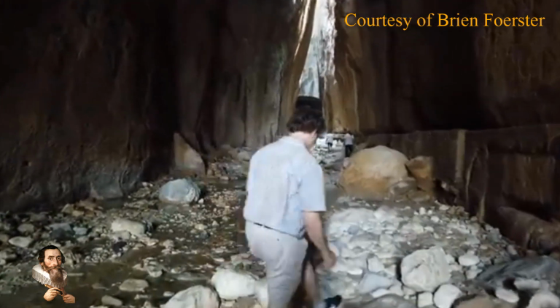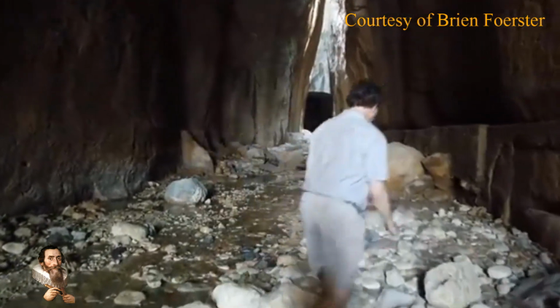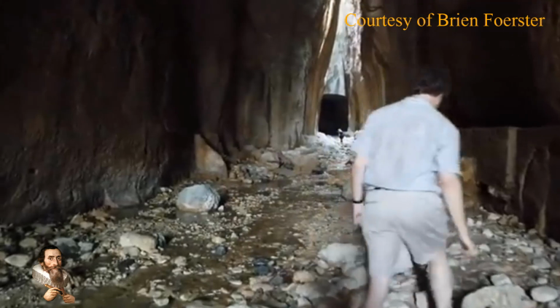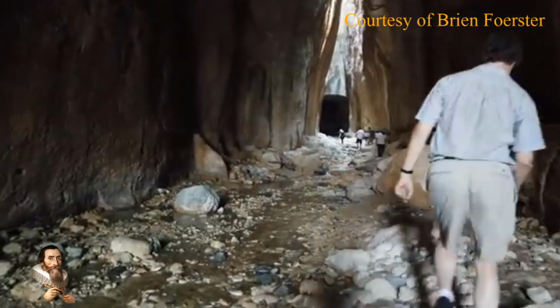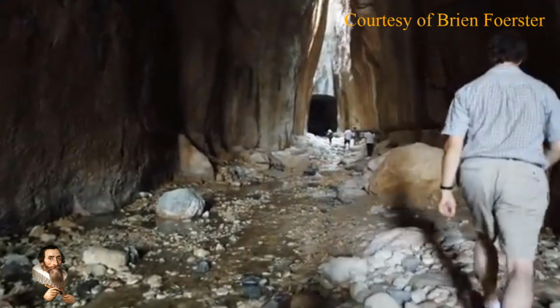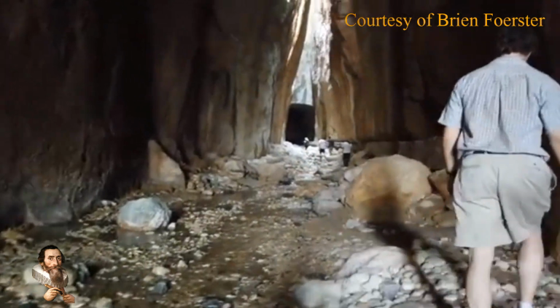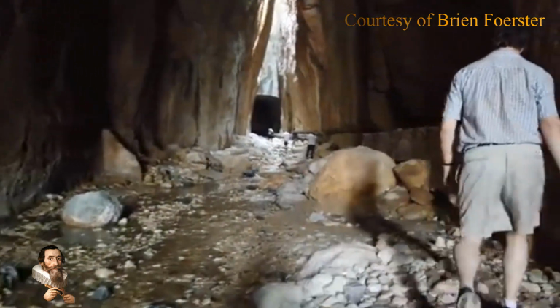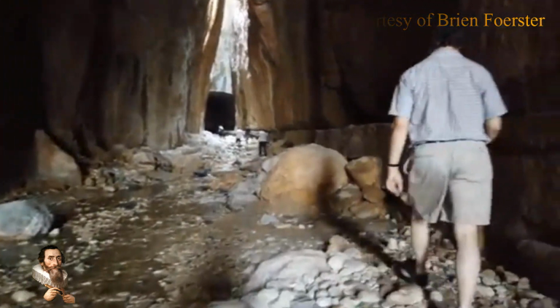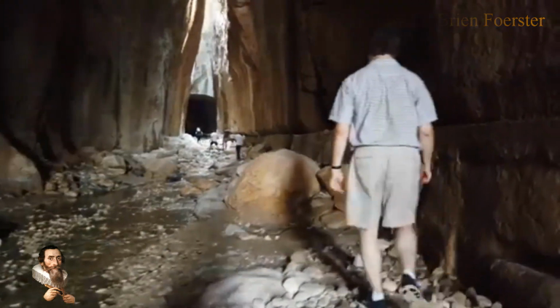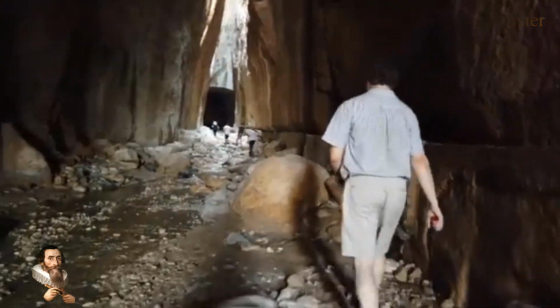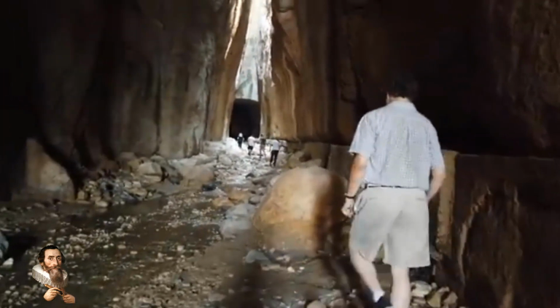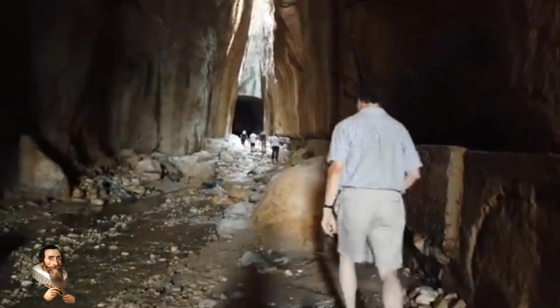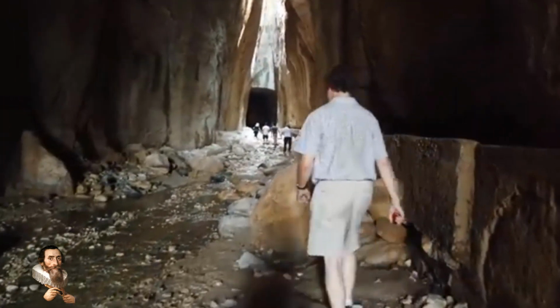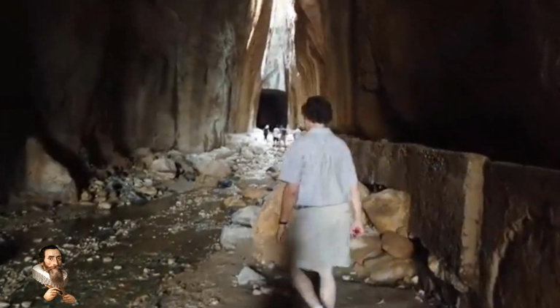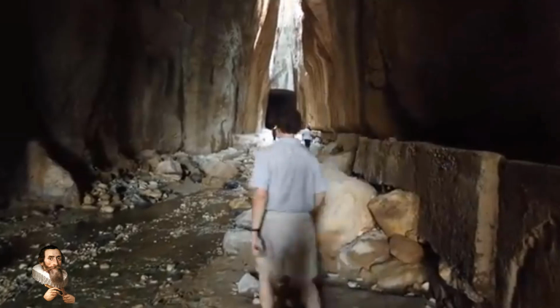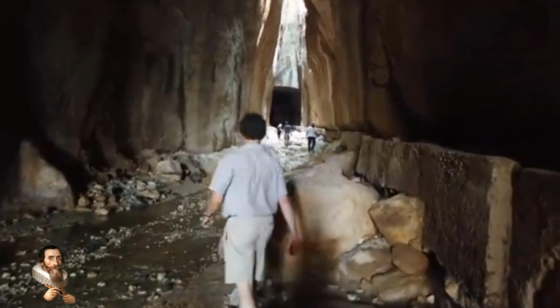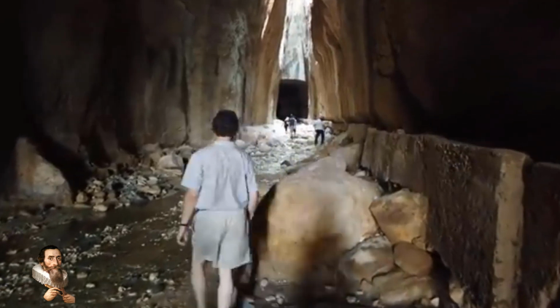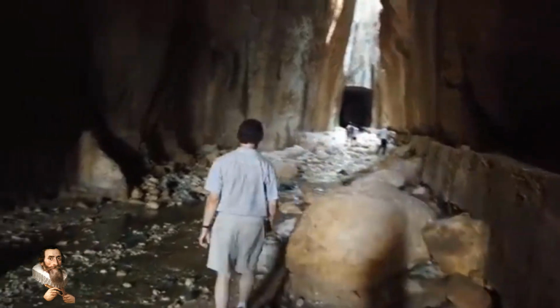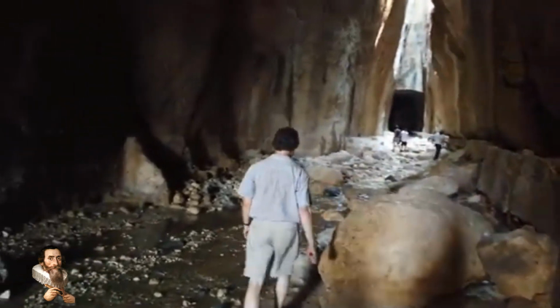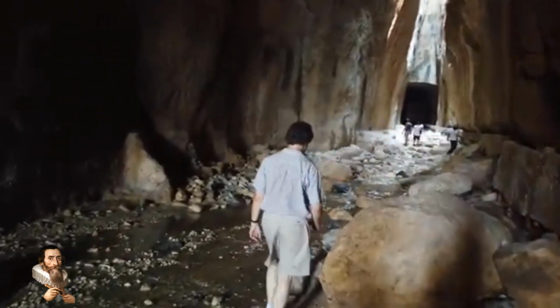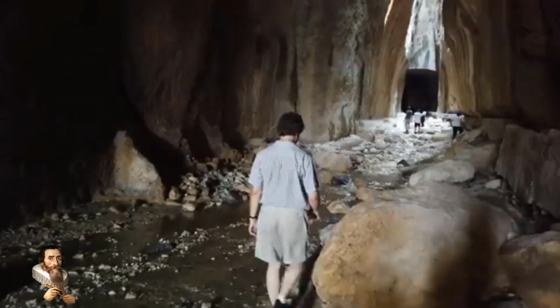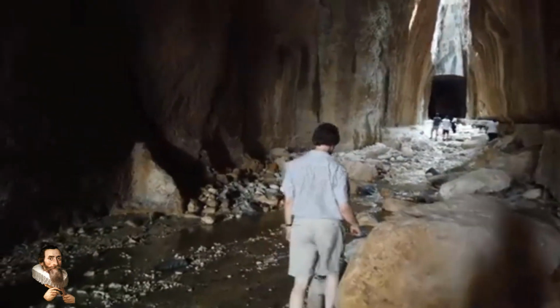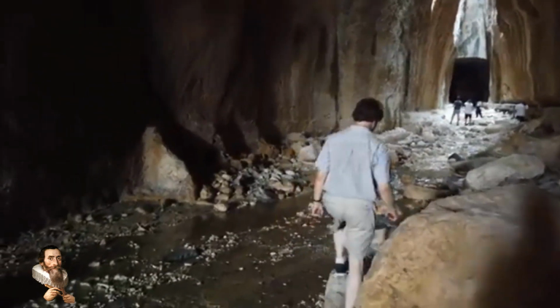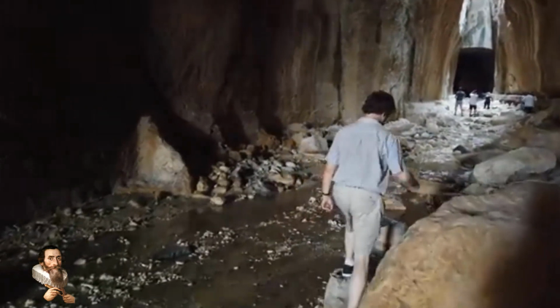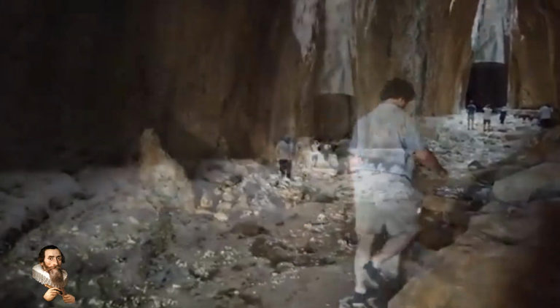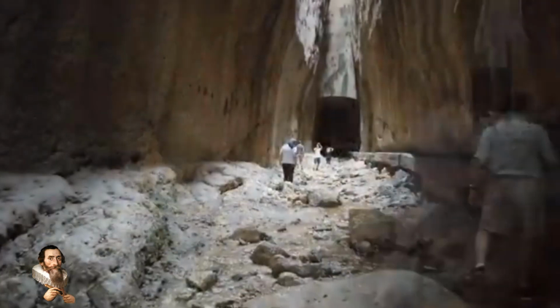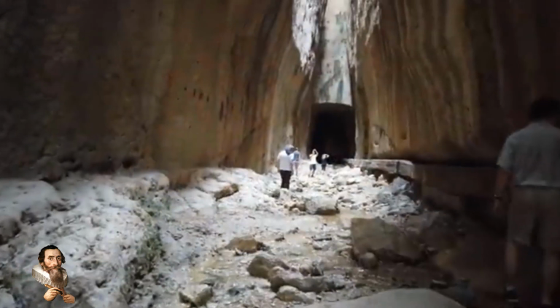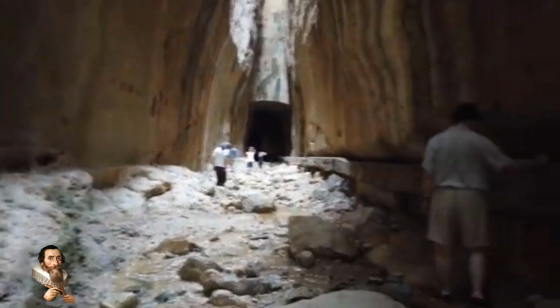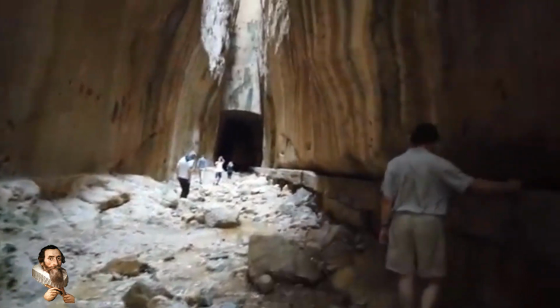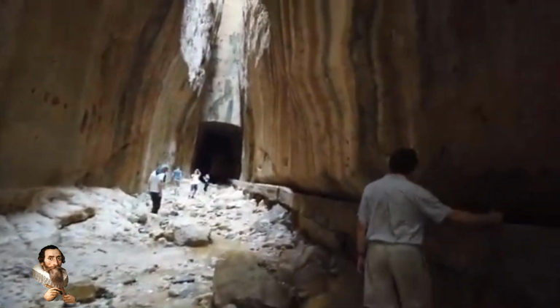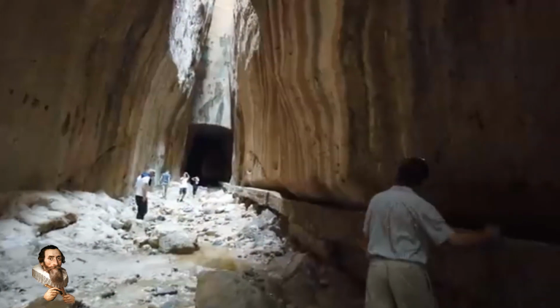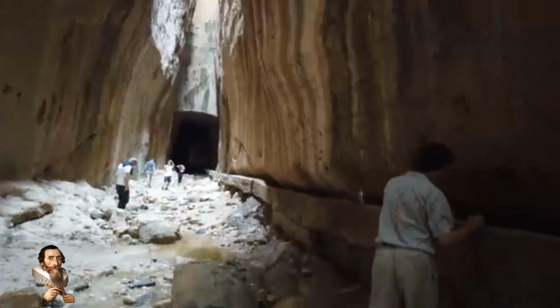According to some archaeological records and the various epitaphs on the tunnel, Roman legions and slaves worked during its construction. It was created by opening a canal through the bedrock within a short time.